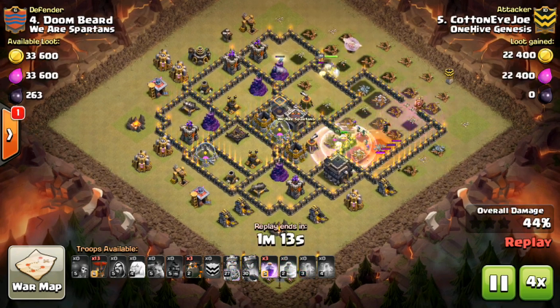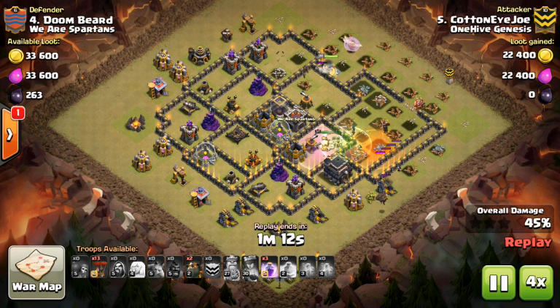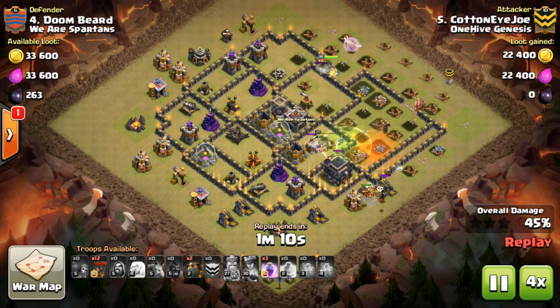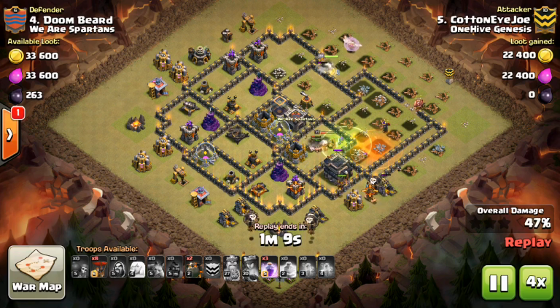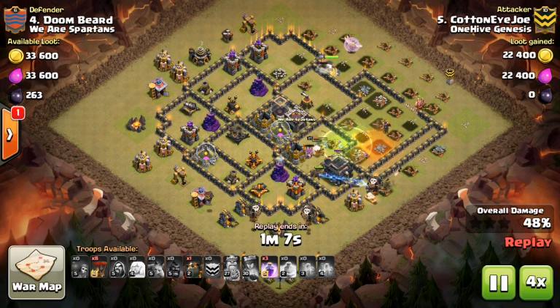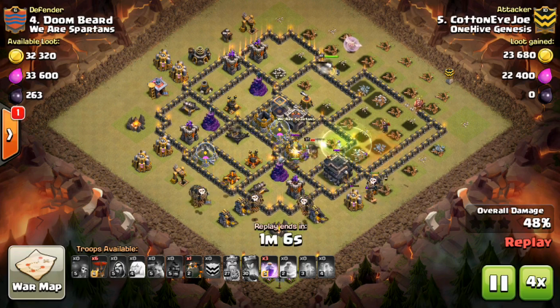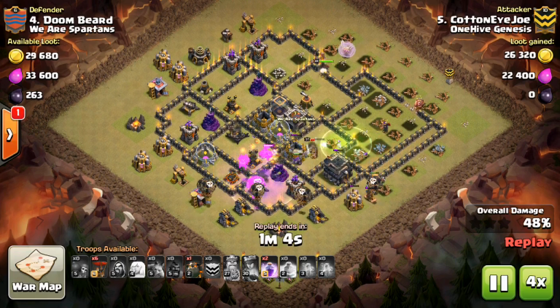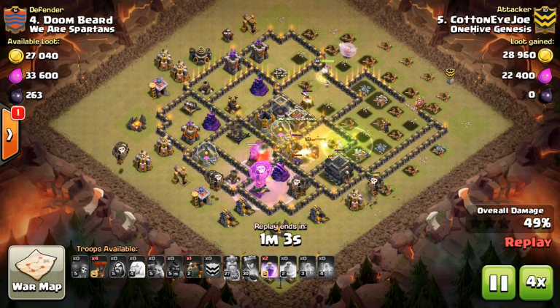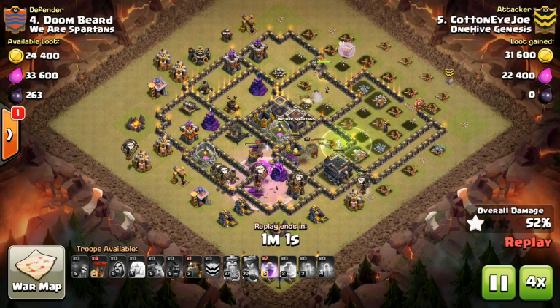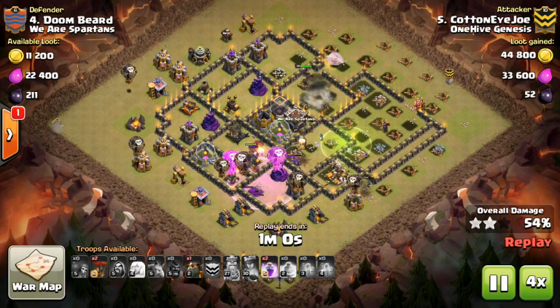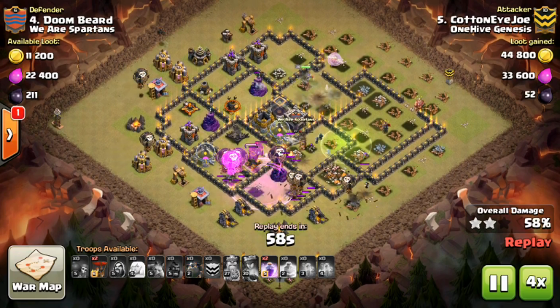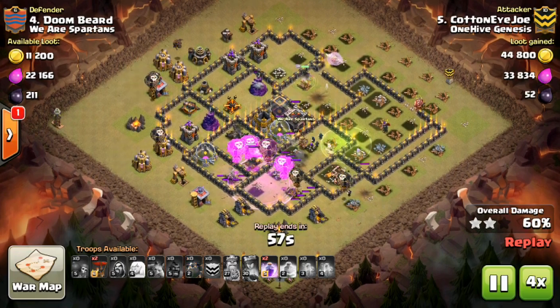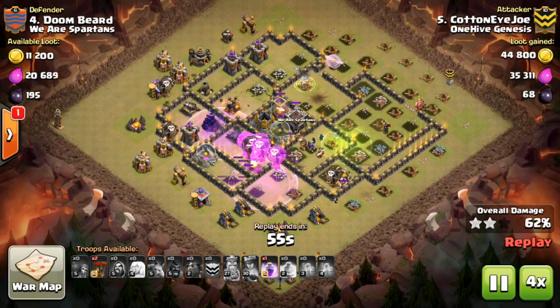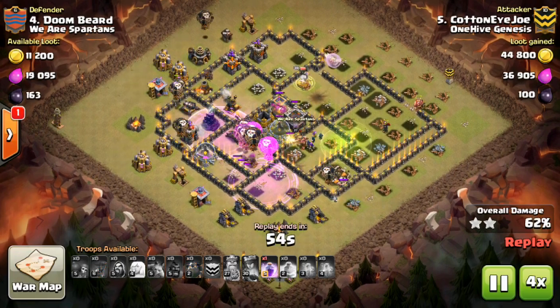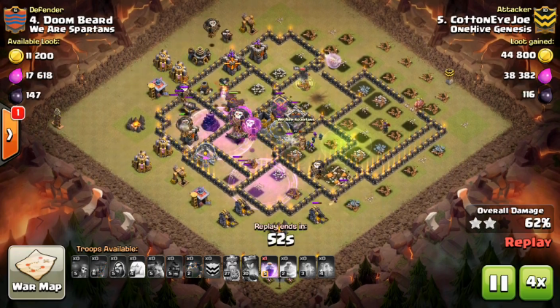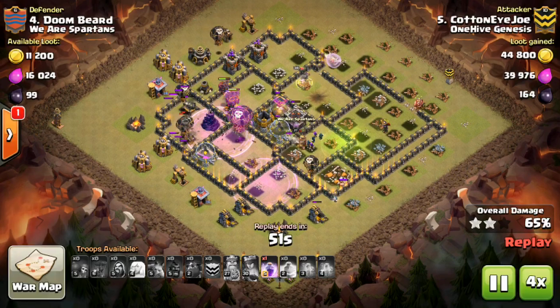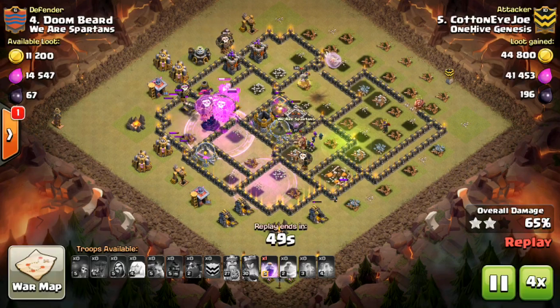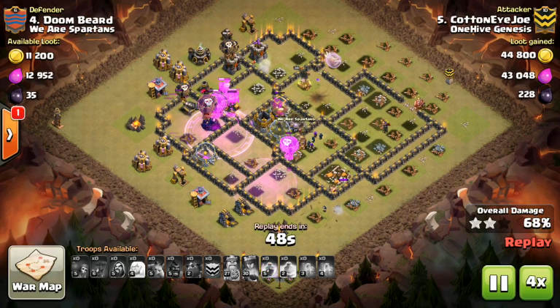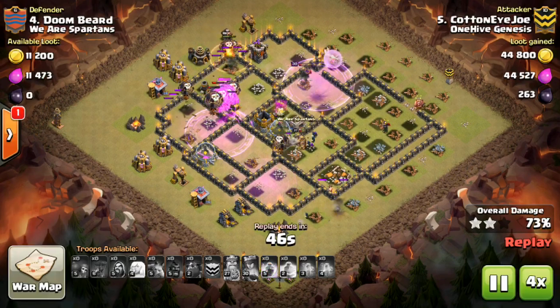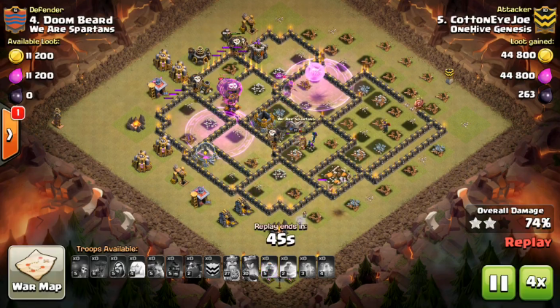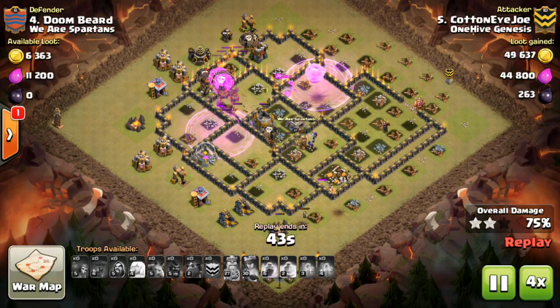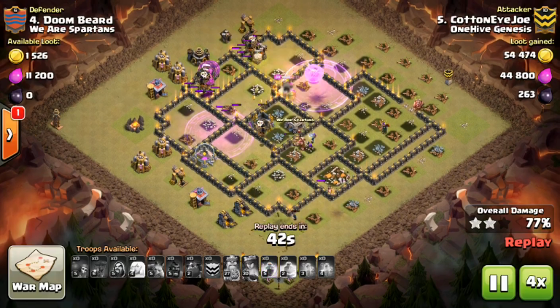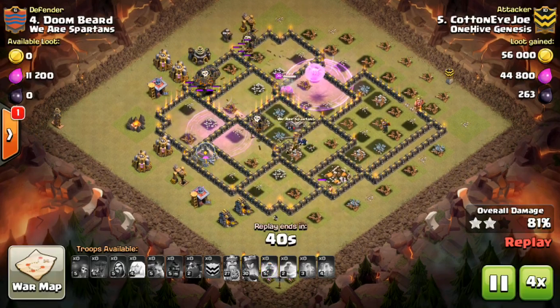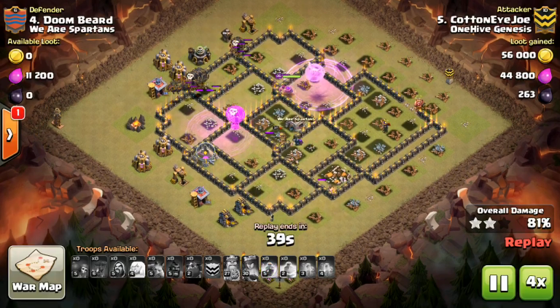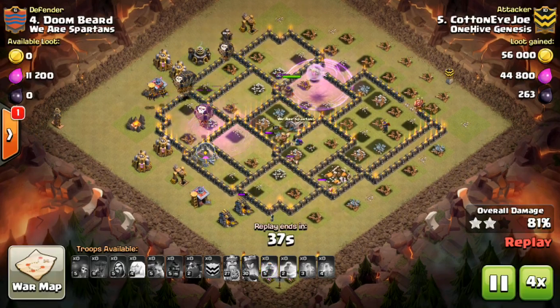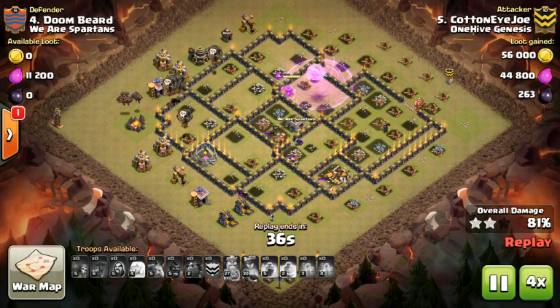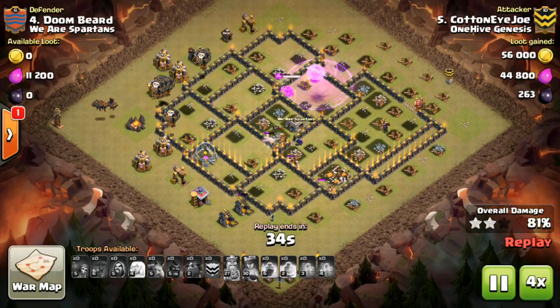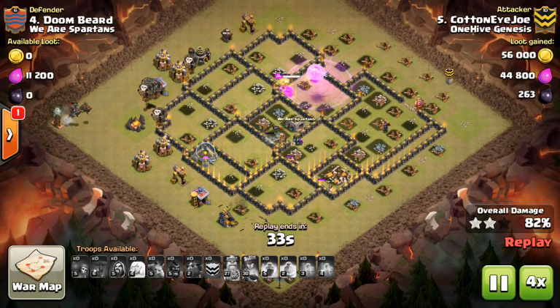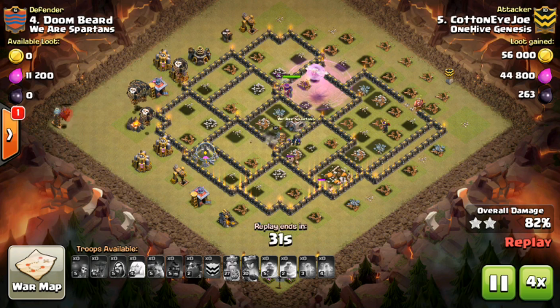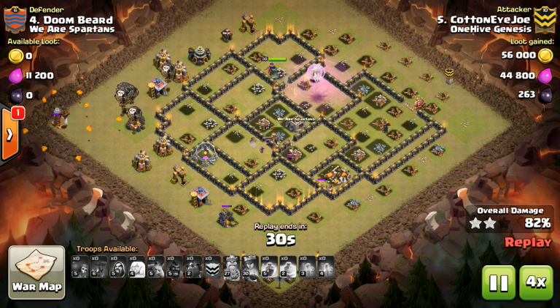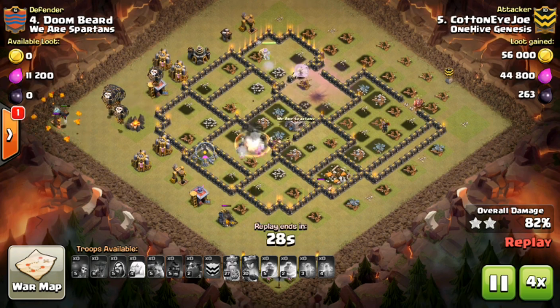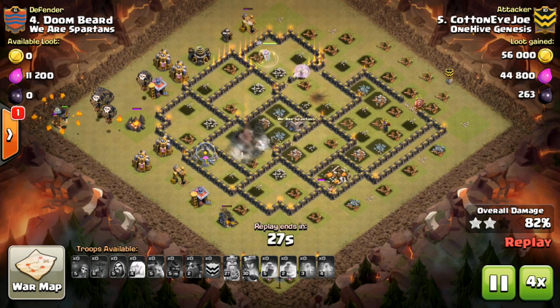Another thing is you want to save a few Balloons for a Wizard Tower on the back end. Carefully plan your Balloon pathing, and if there is a Wizard Tower towards the end of it, make sure you have a Balloon or two to target that Wizard Tower and save the health of your main group.